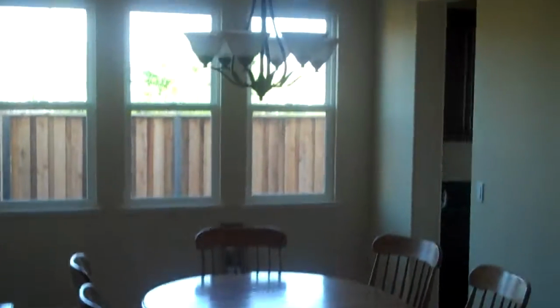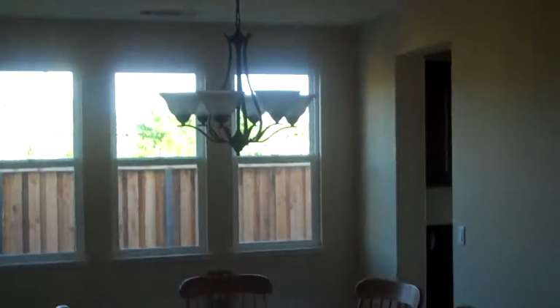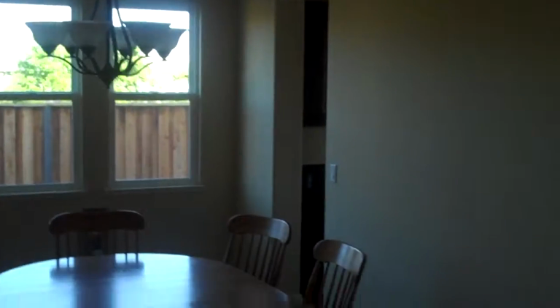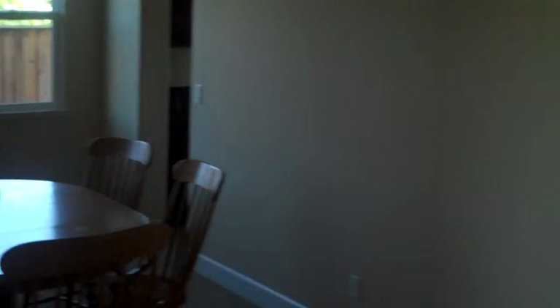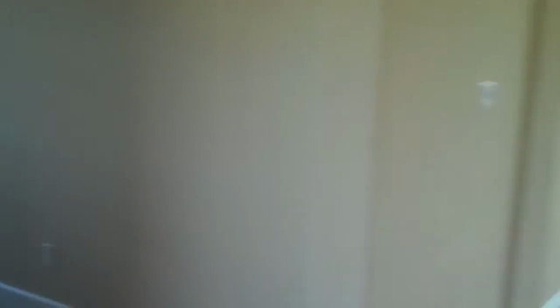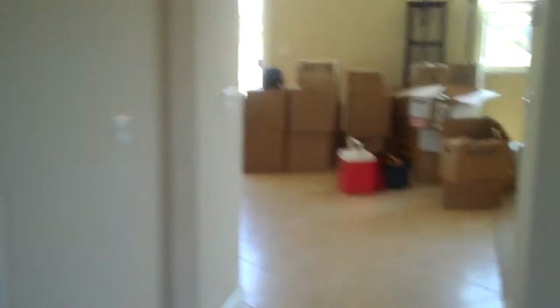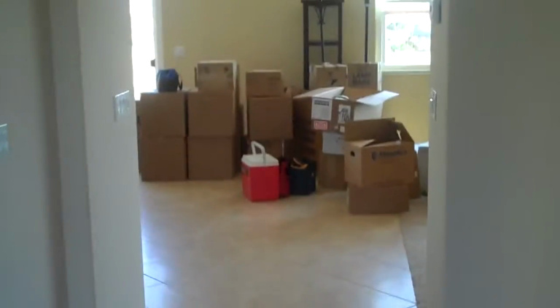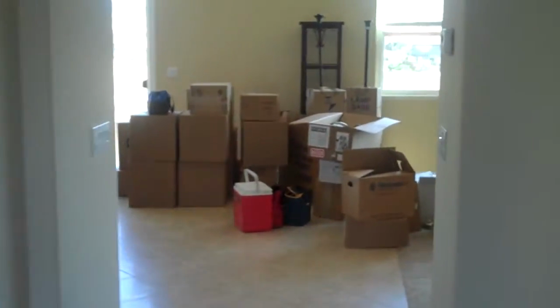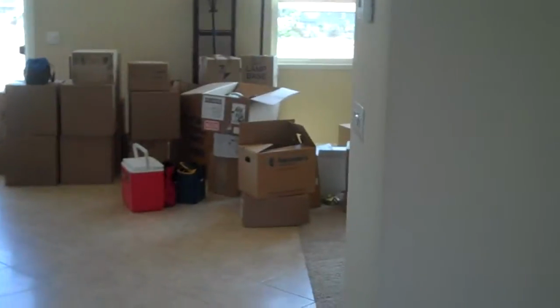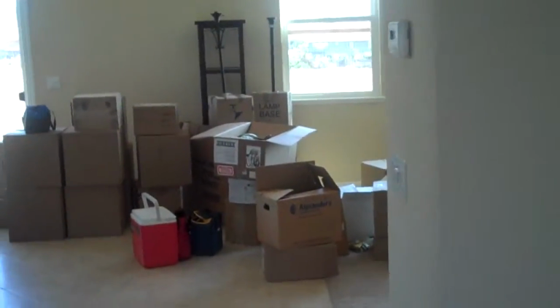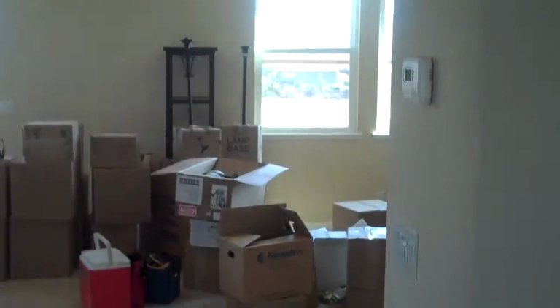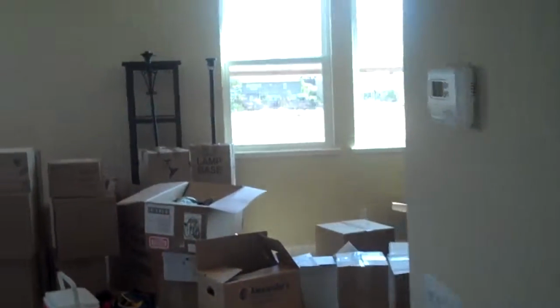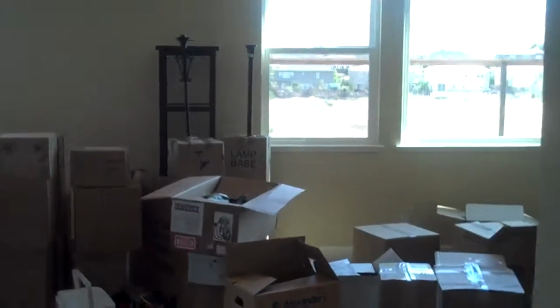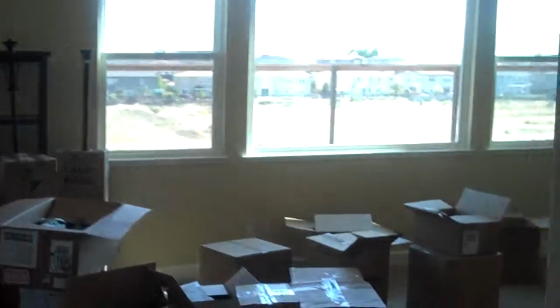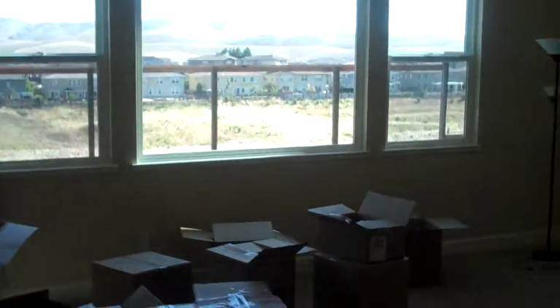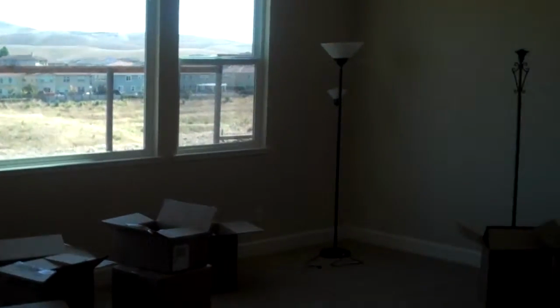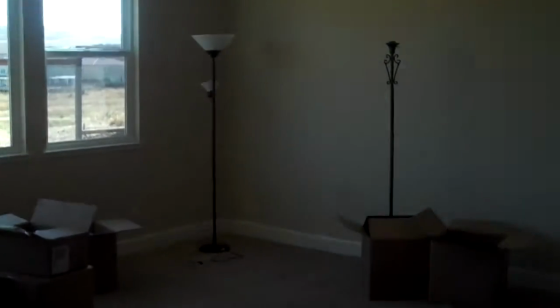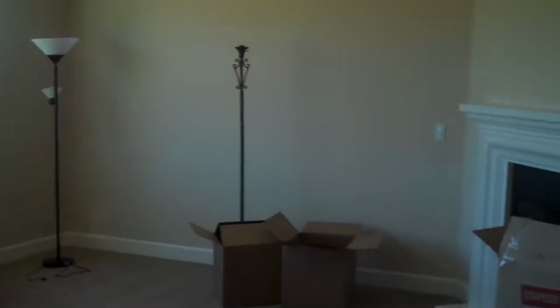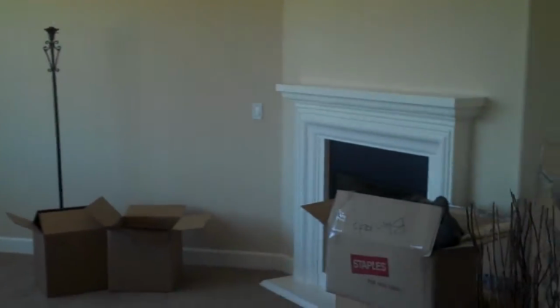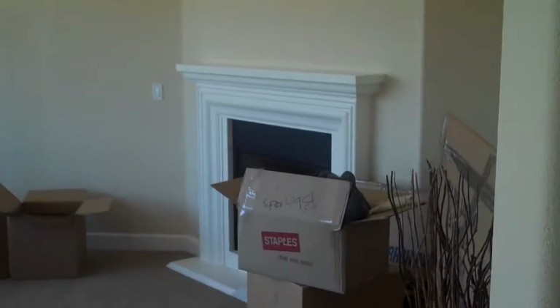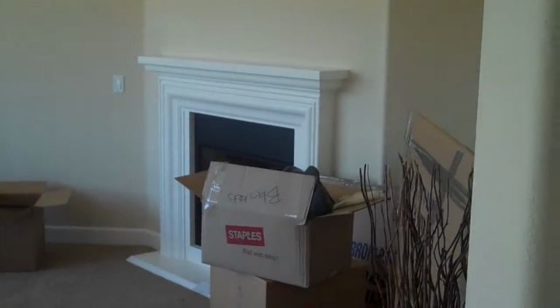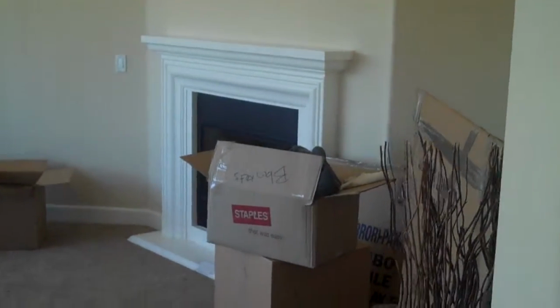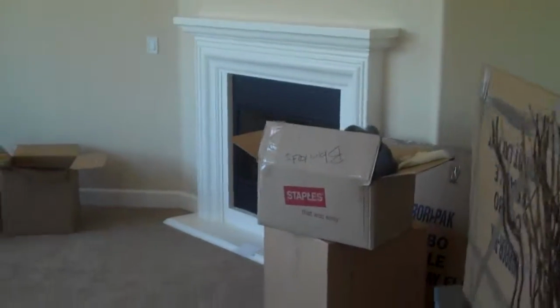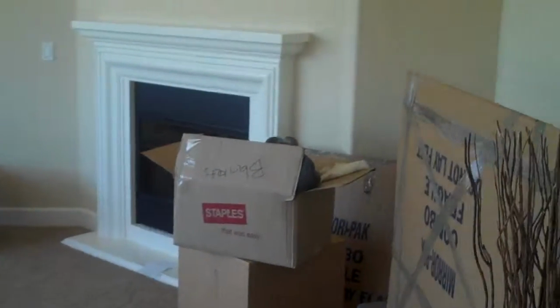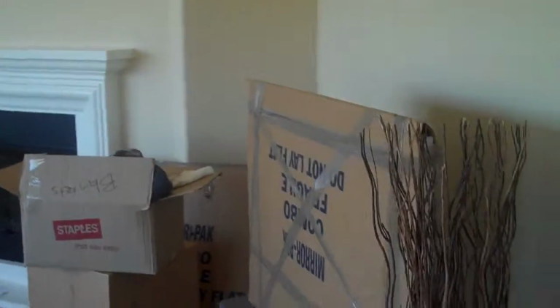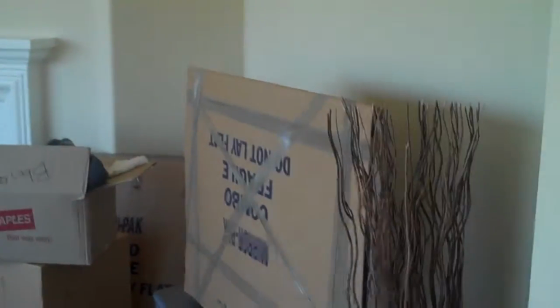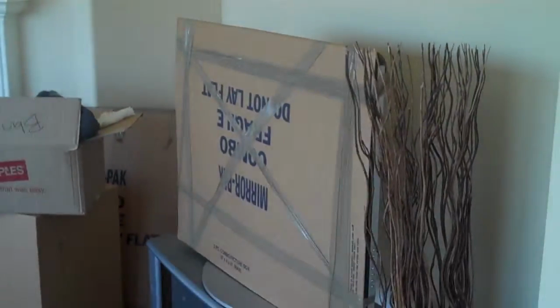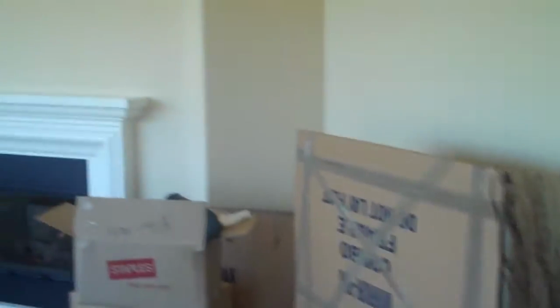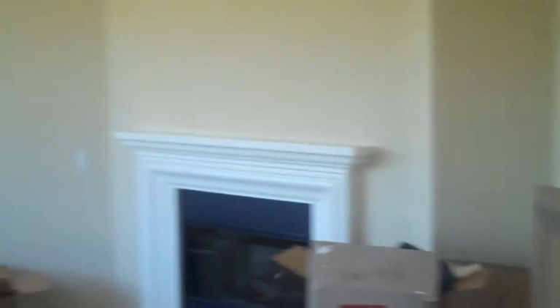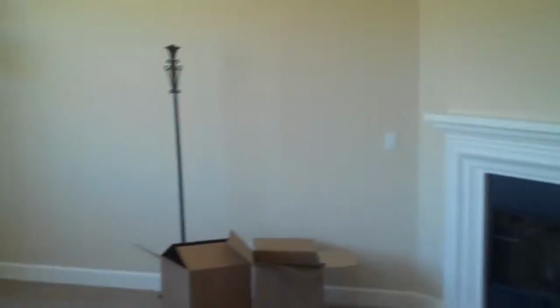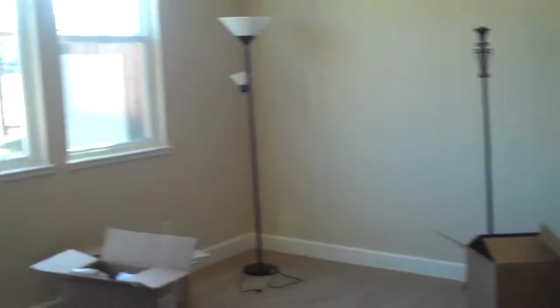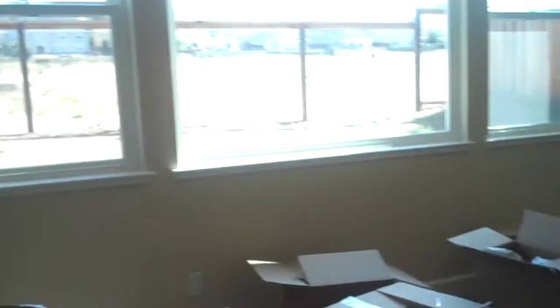Dining room set up with some borrowed furniture. Here's the living room — couches should be coming this week. TV is still in boxes.